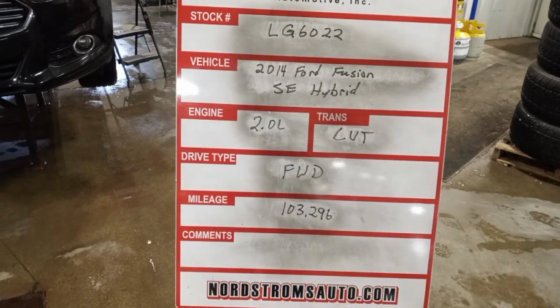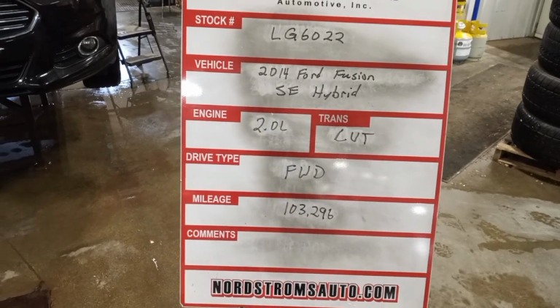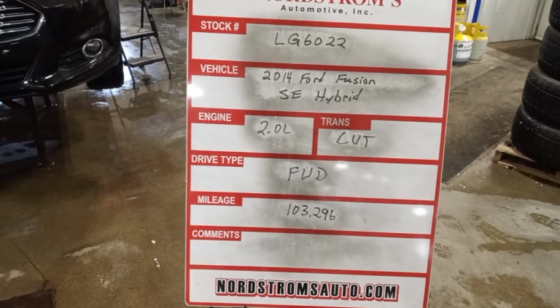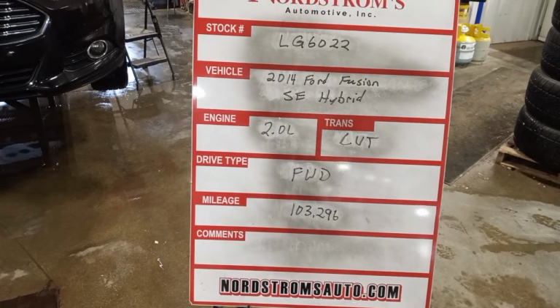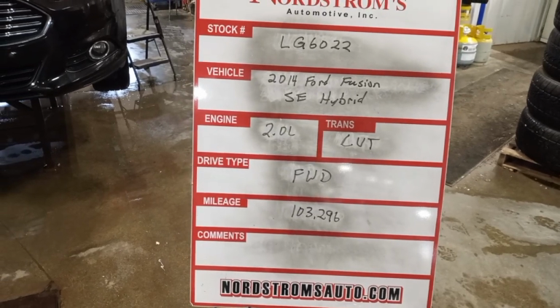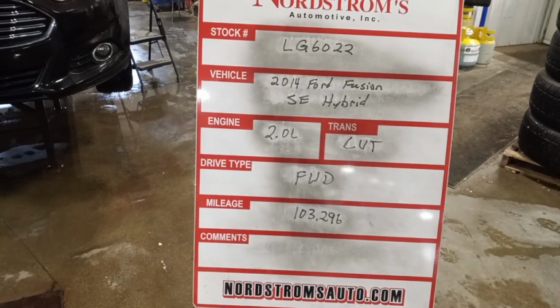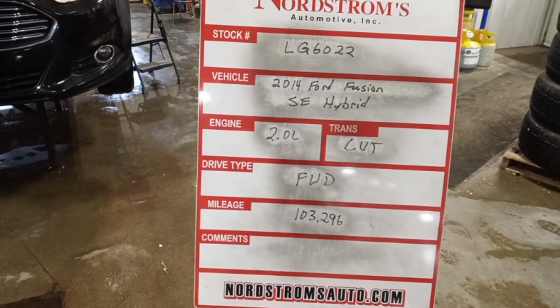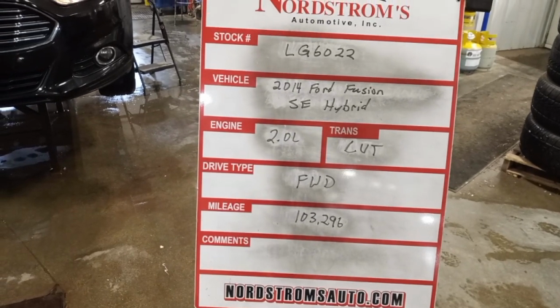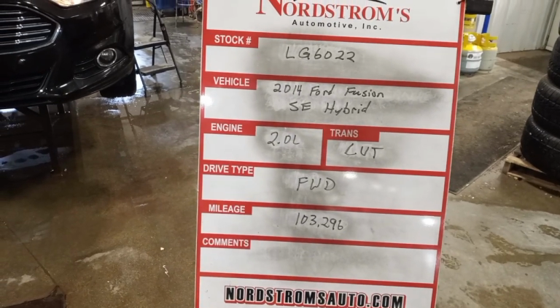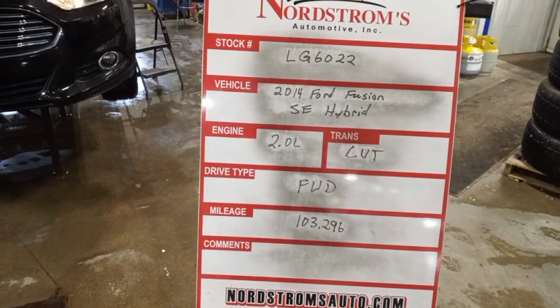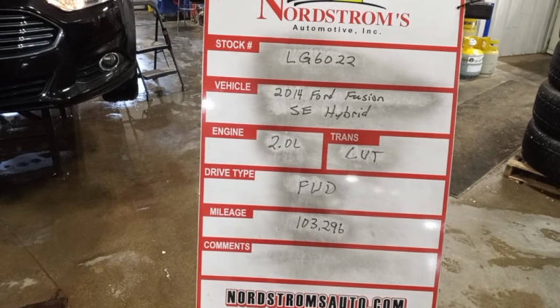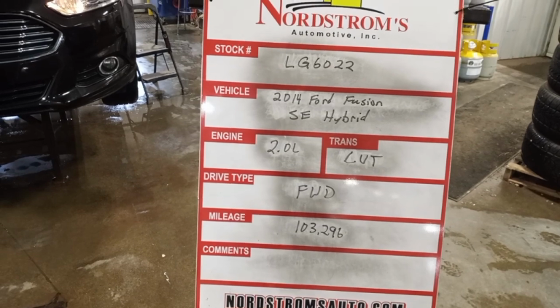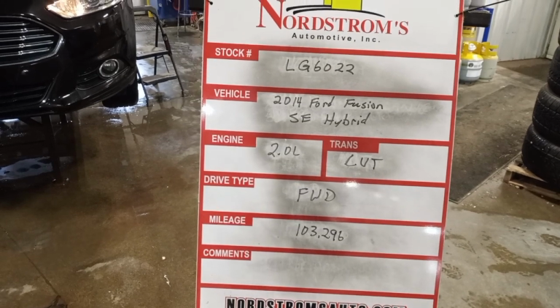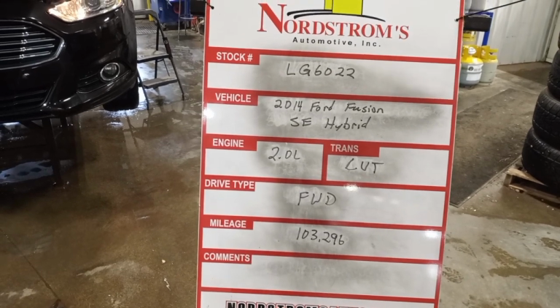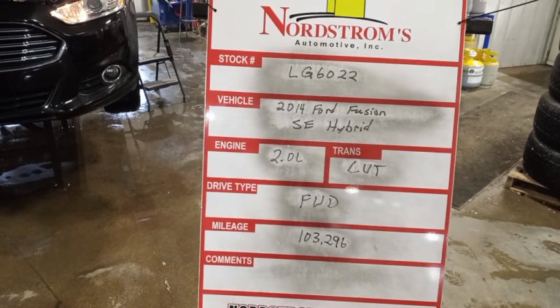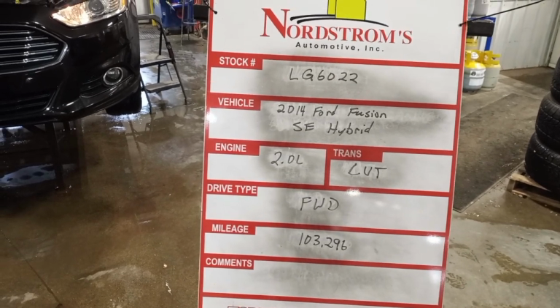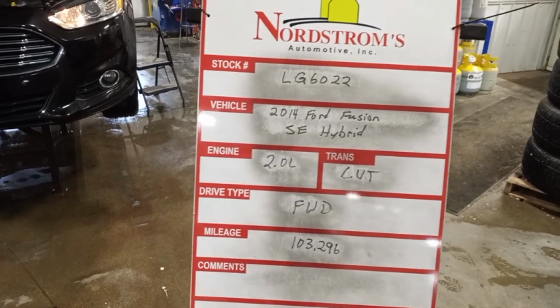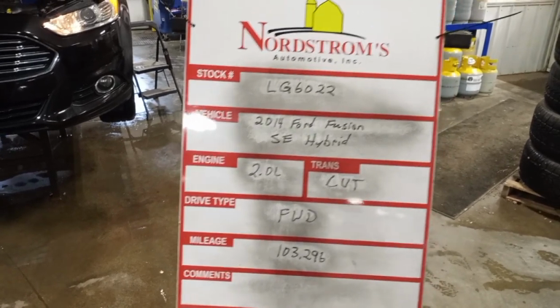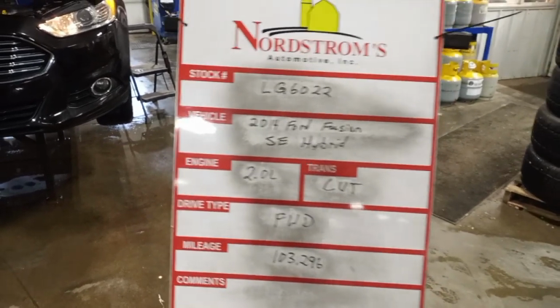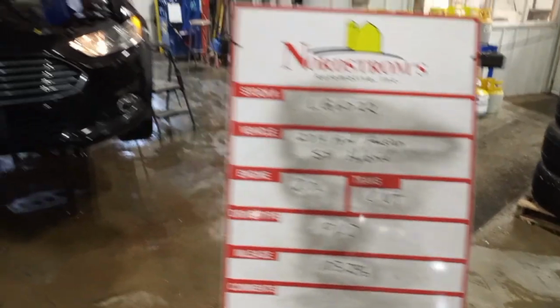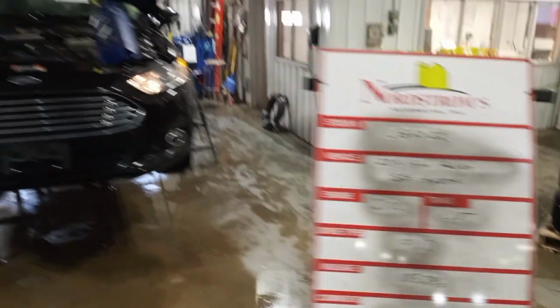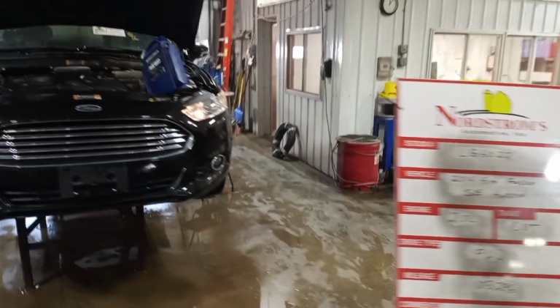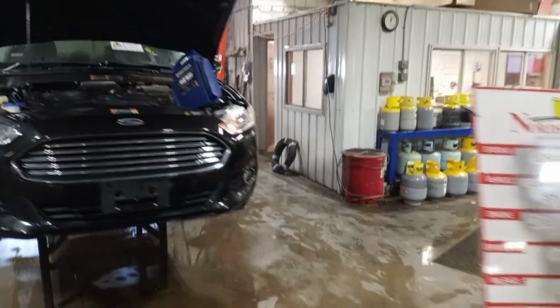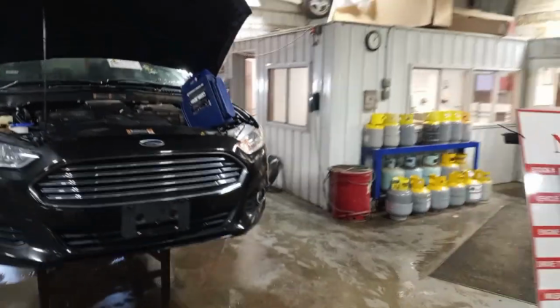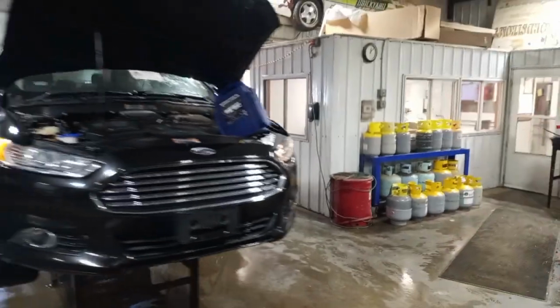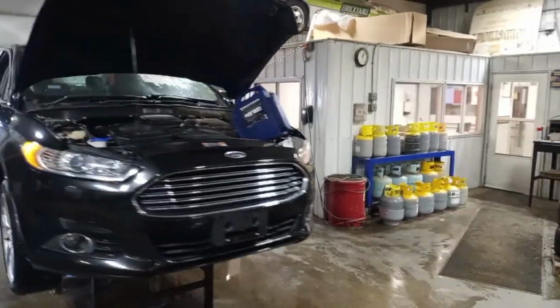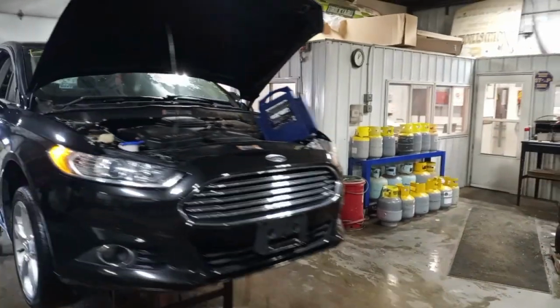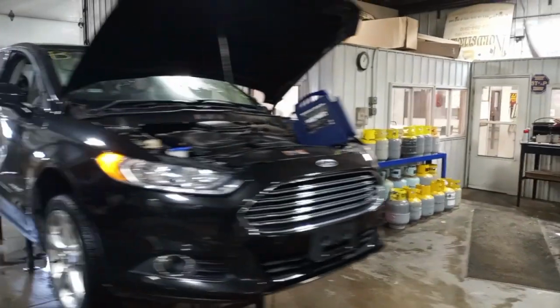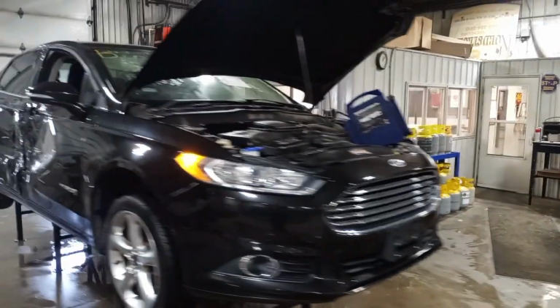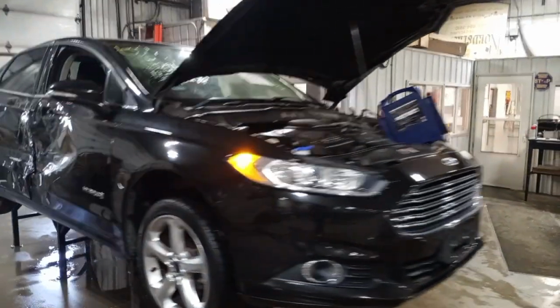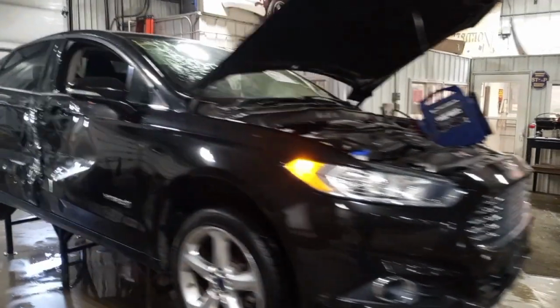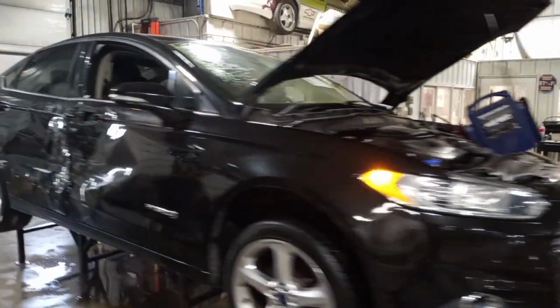Stock number LG 6022, 2014 Ford Fusion SE Hybrid, 2.0 liter, CVT transmission, front-wheel drive, 103,296 miles, black in color. Damage to the right side. Does run and drive.